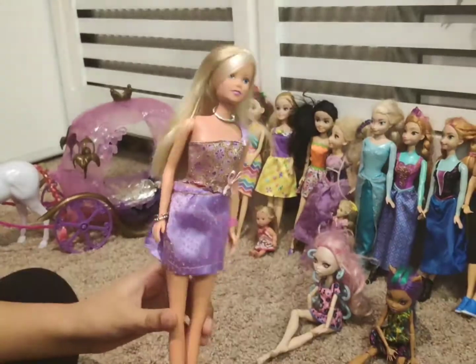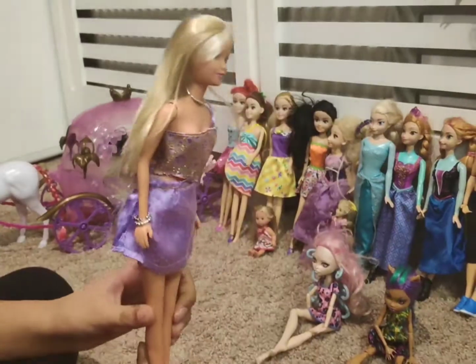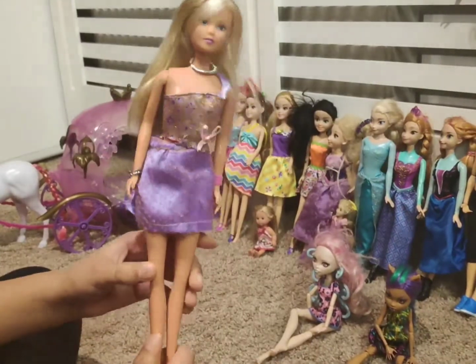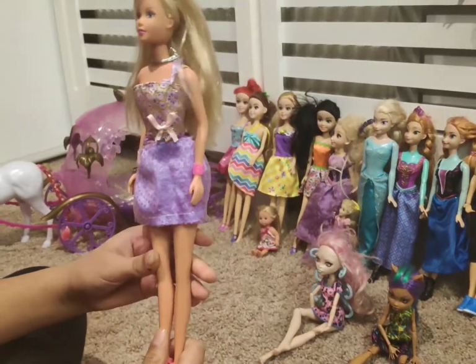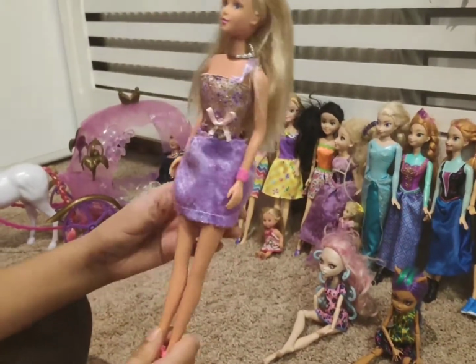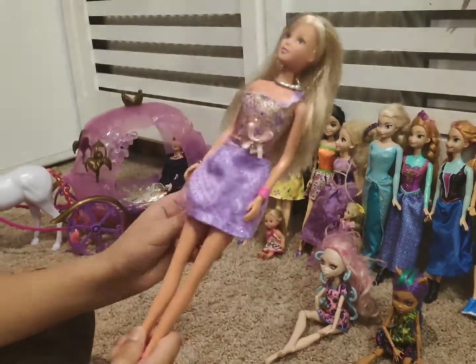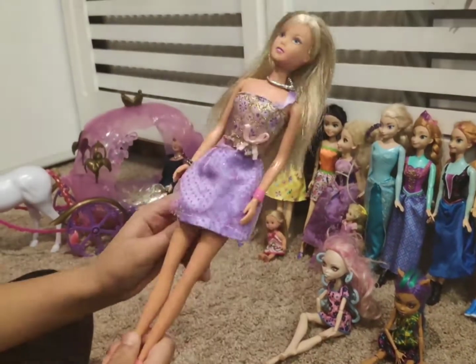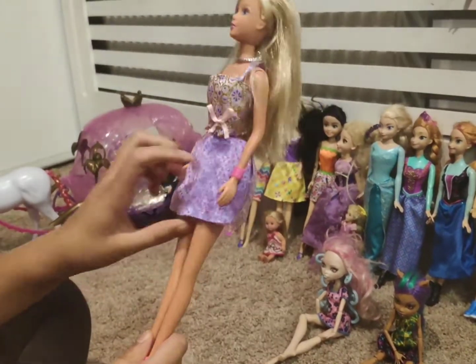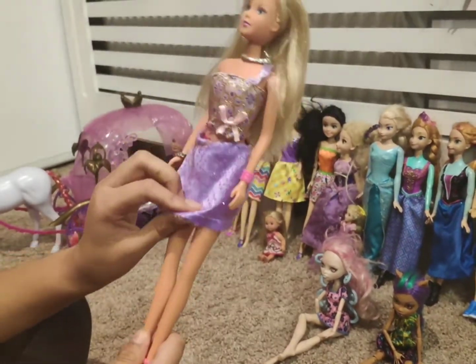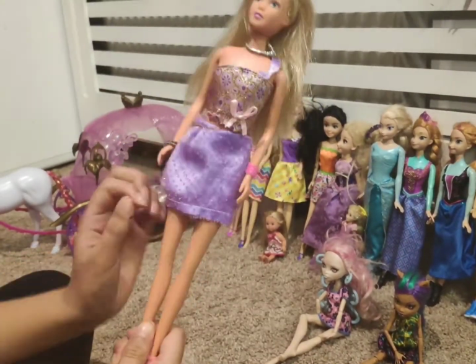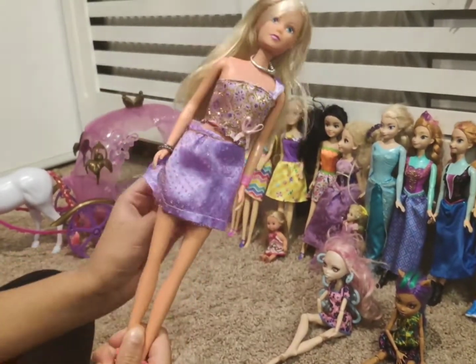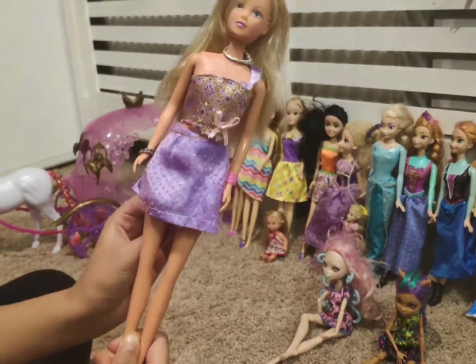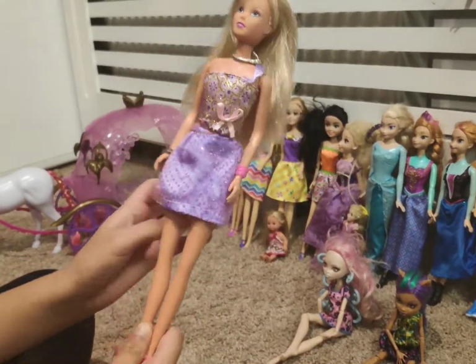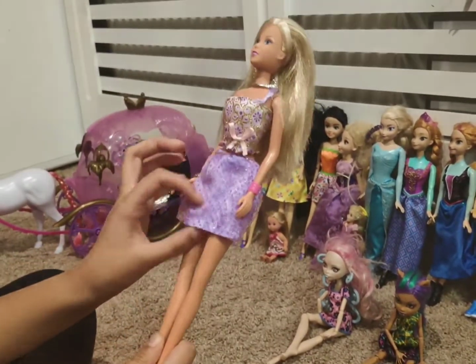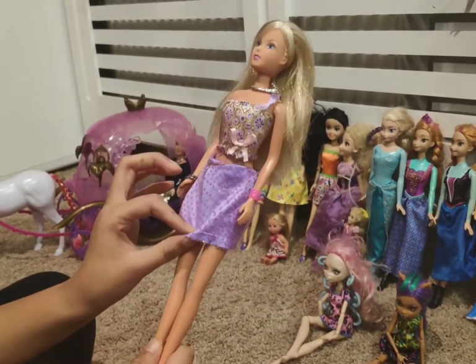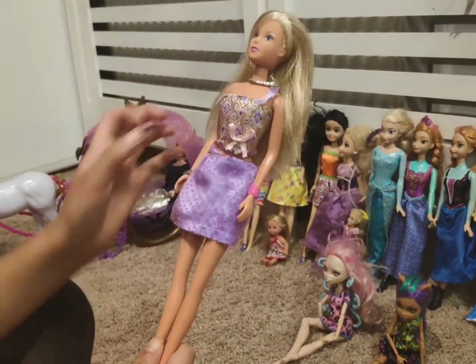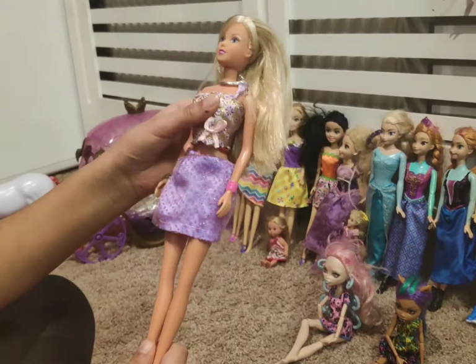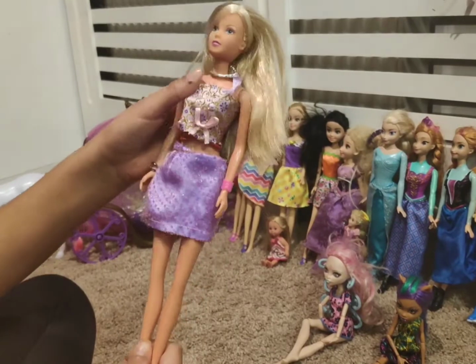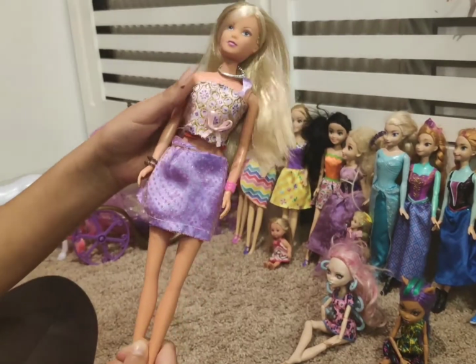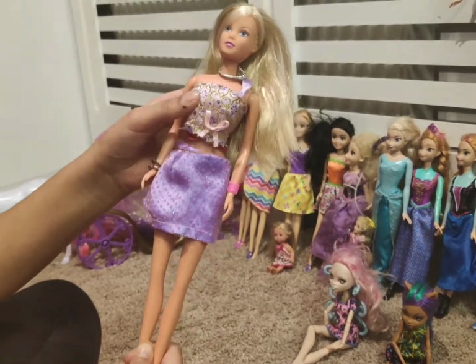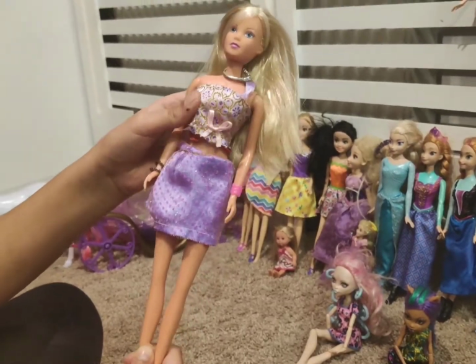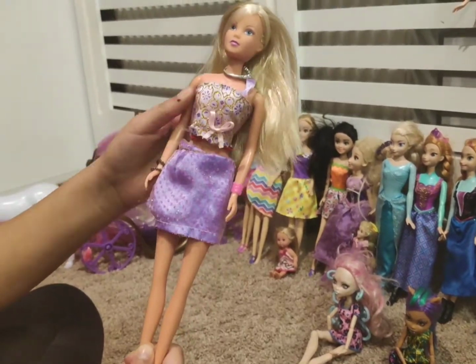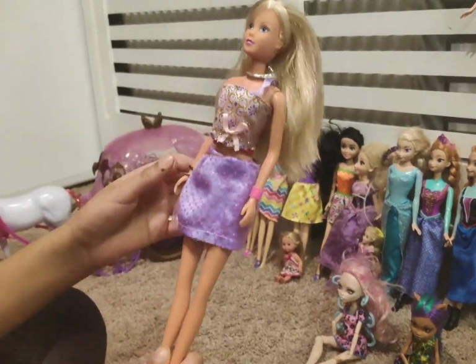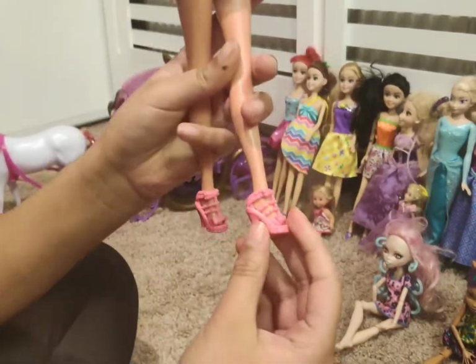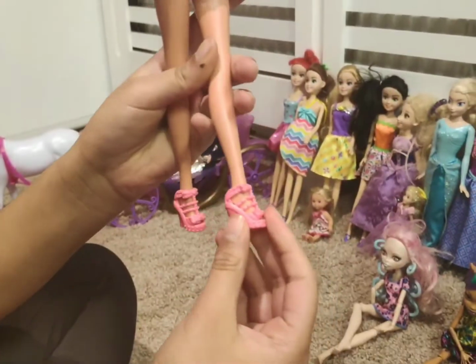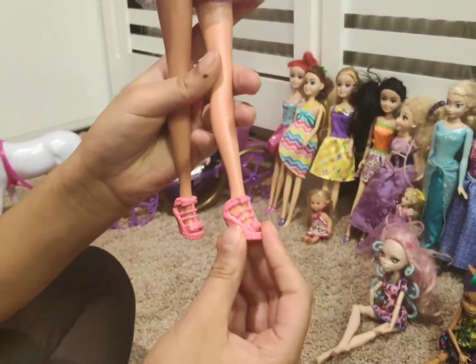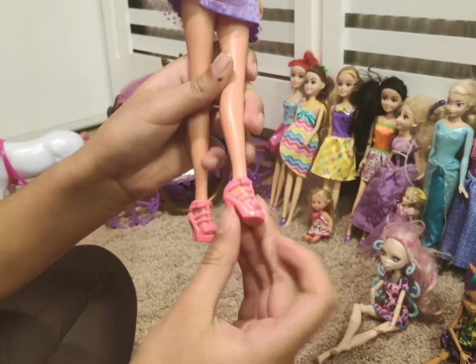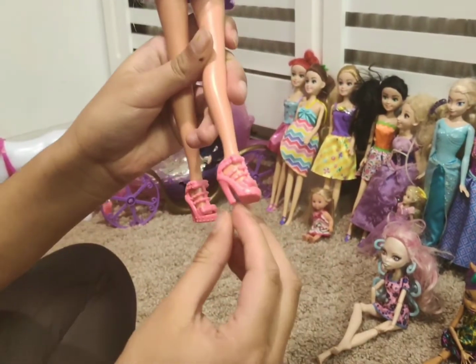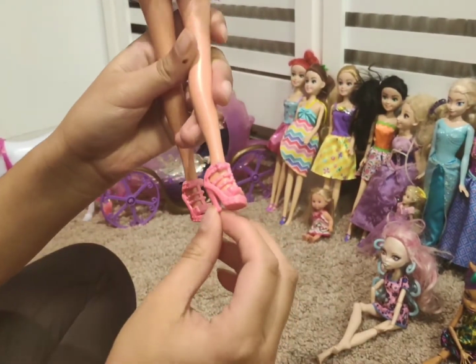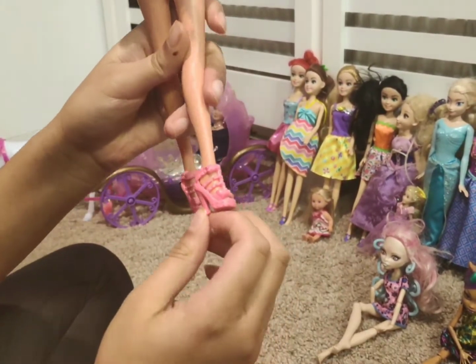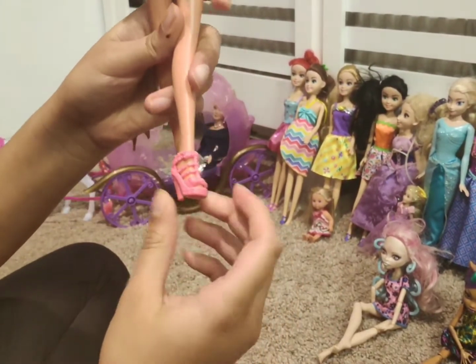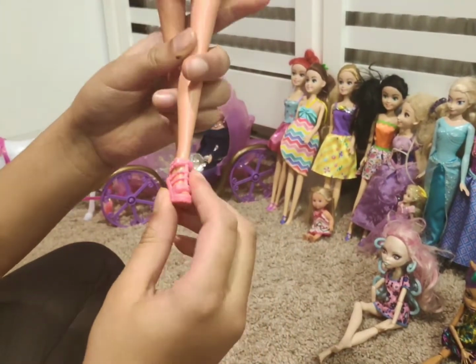This is the Barbie doll. She has a short purple skirt and a crop top. She also has pink Barbie heel shoes.